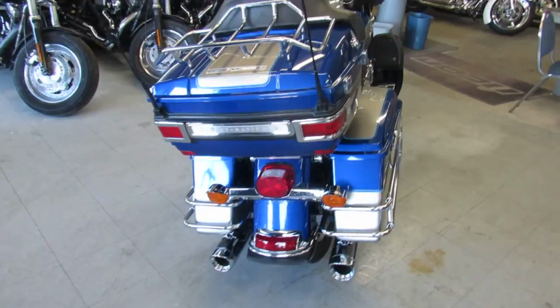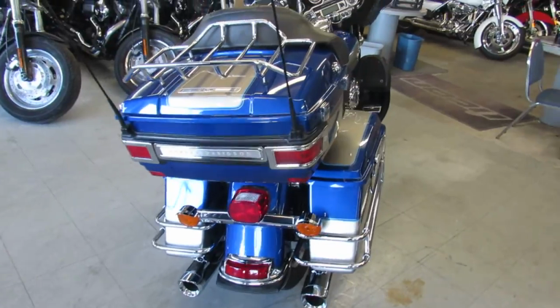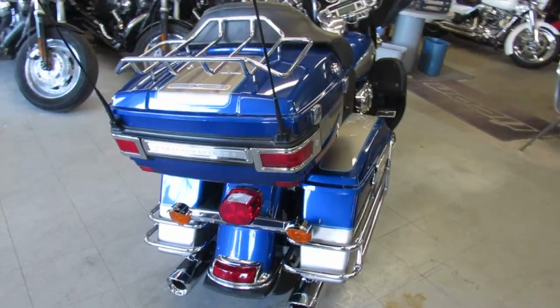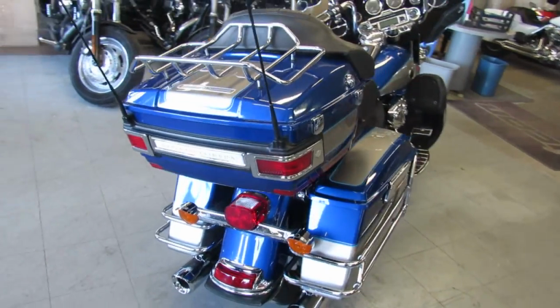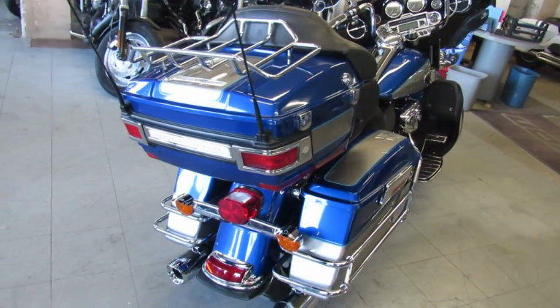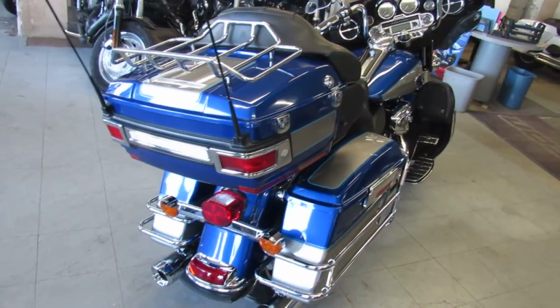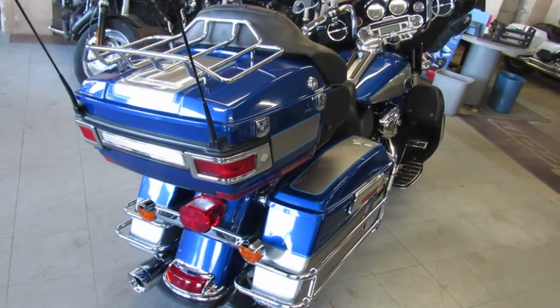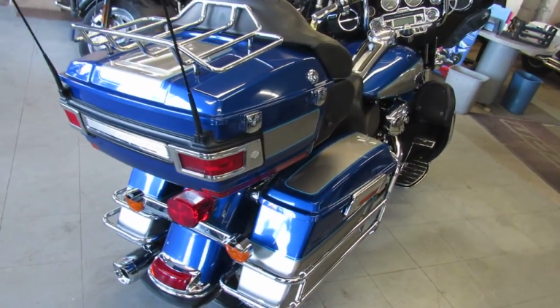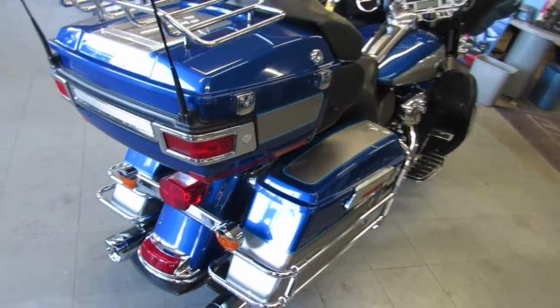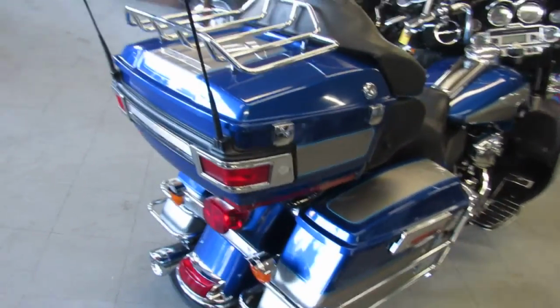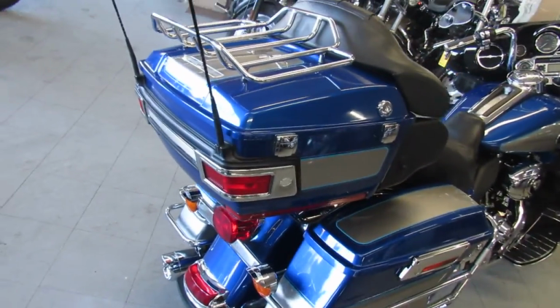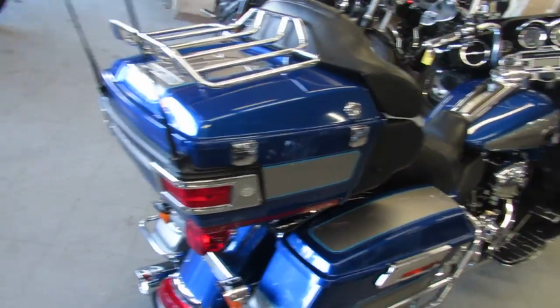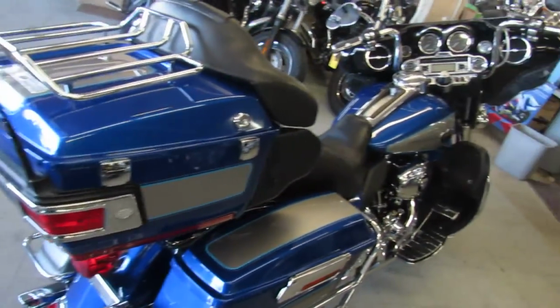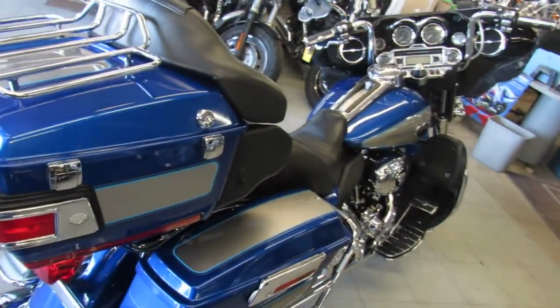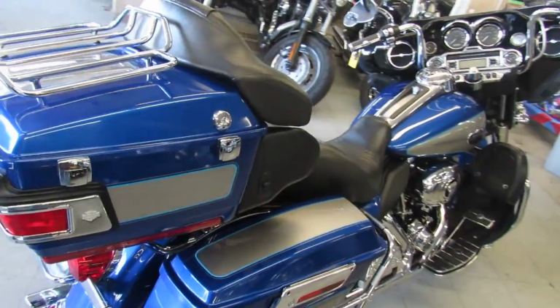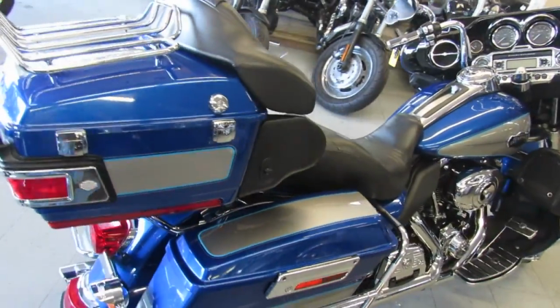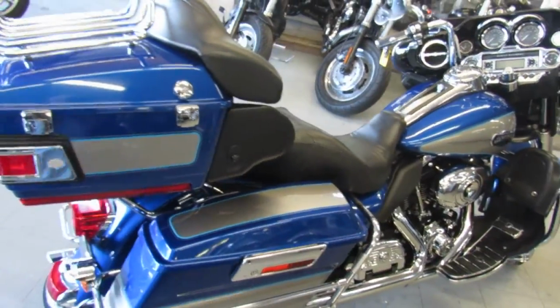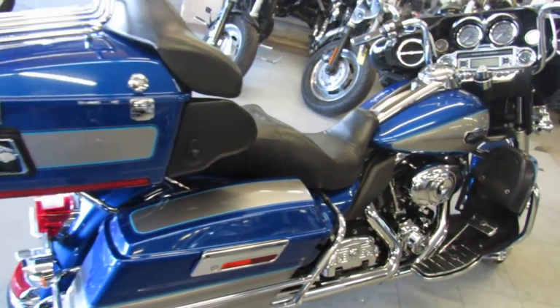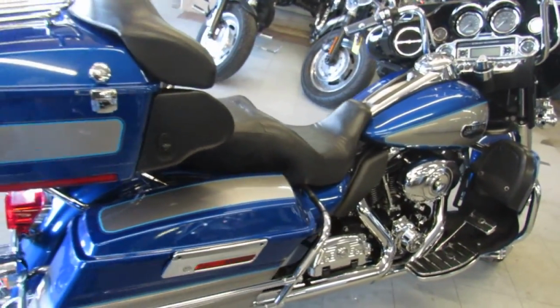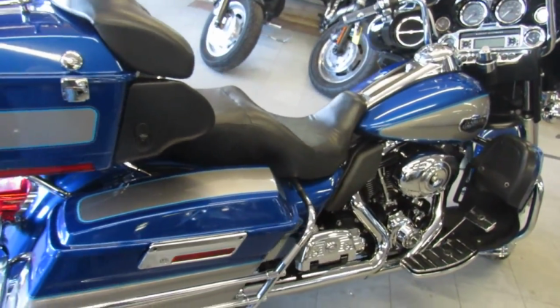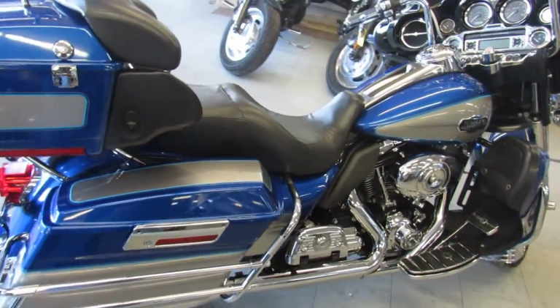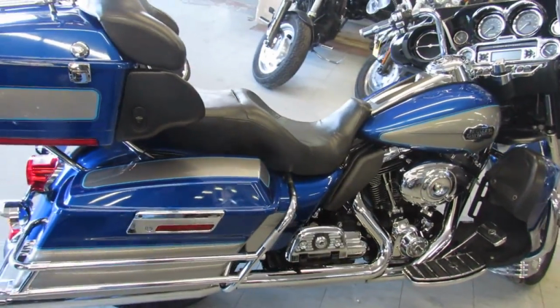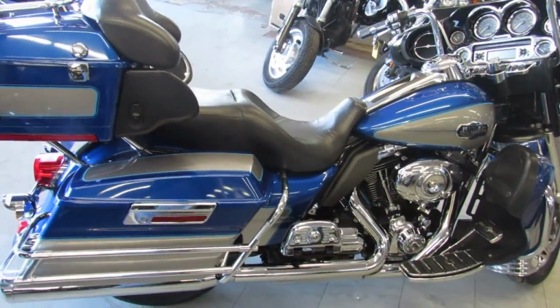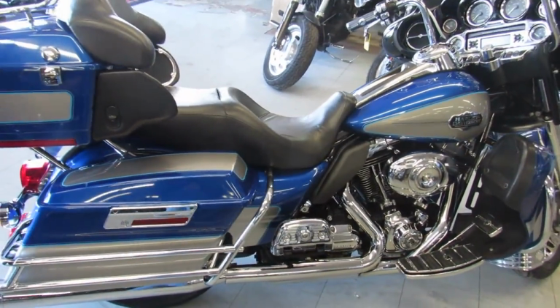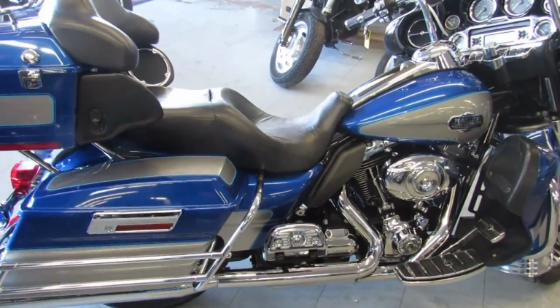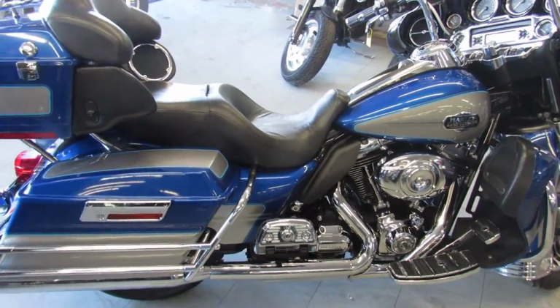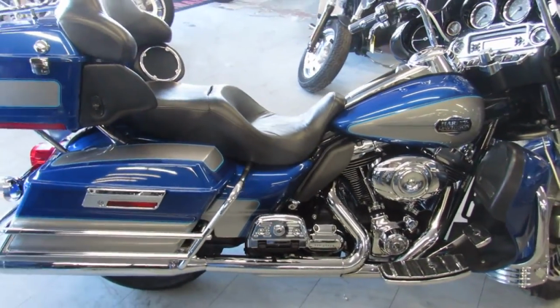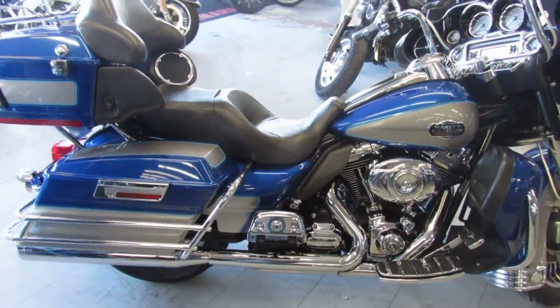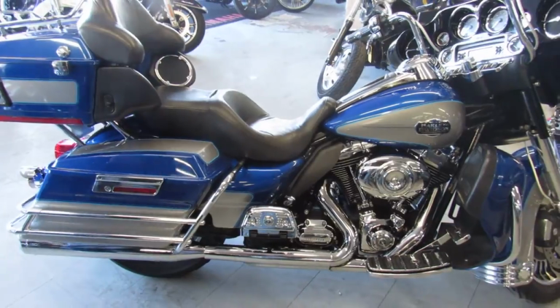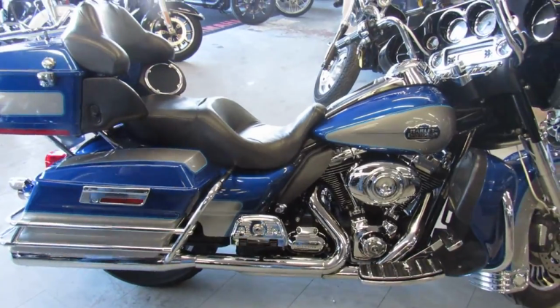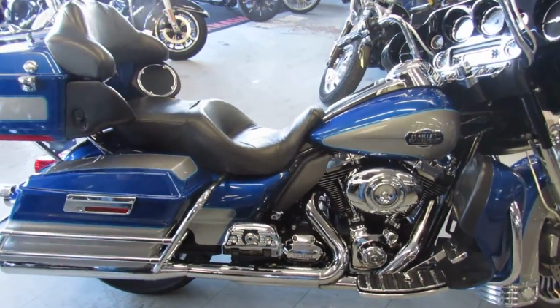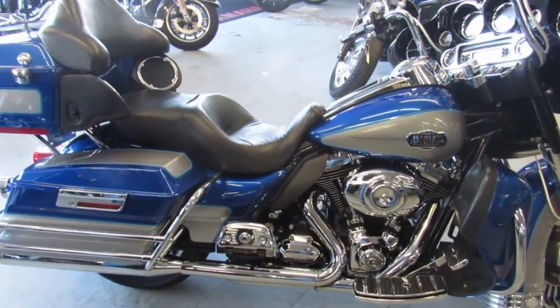Only 11.9 guys. This 2009 Harley Davidson Ultra Classic Electra Glide is sharp. It's got the two-tone blue and silver paint that shines like new, tons of chrome, and it's also got the Willie G package on it.